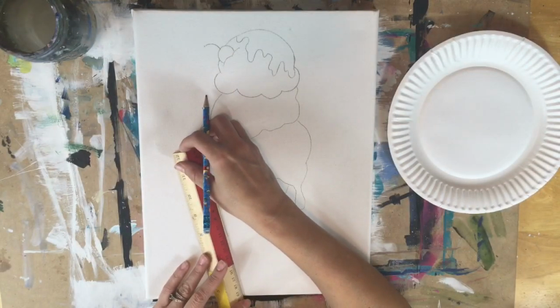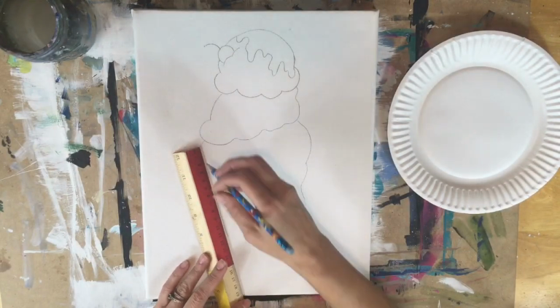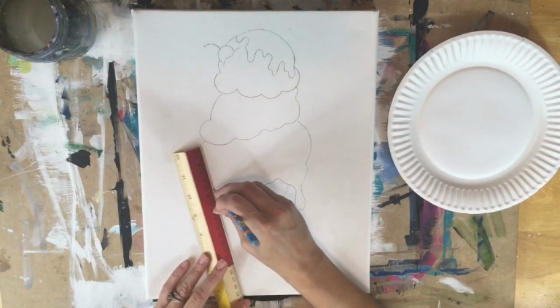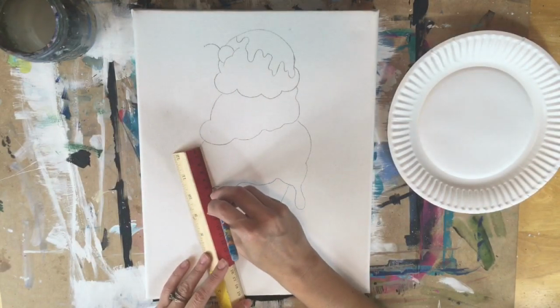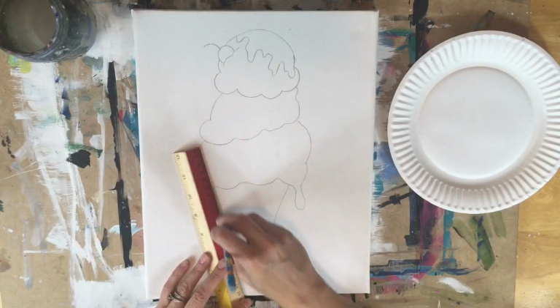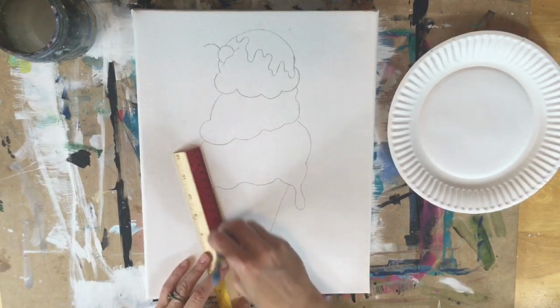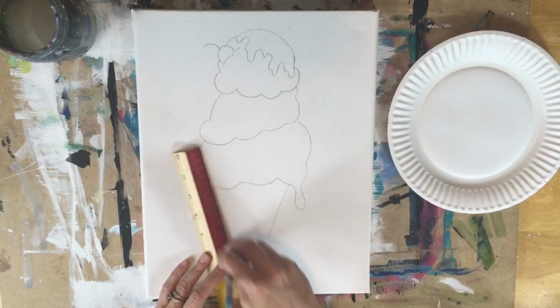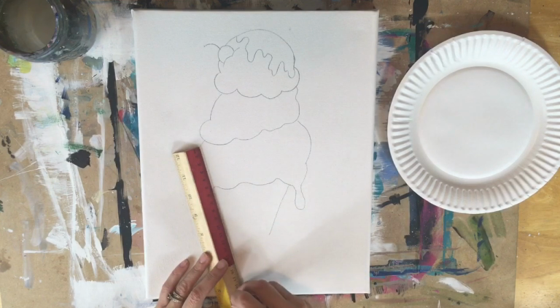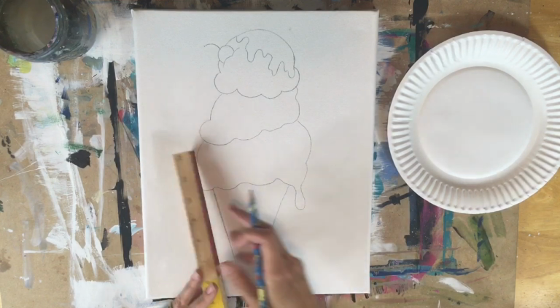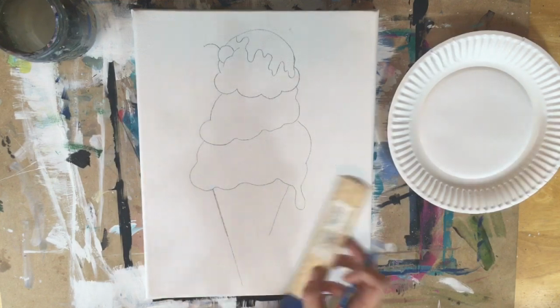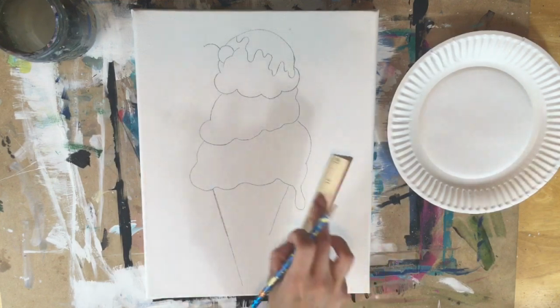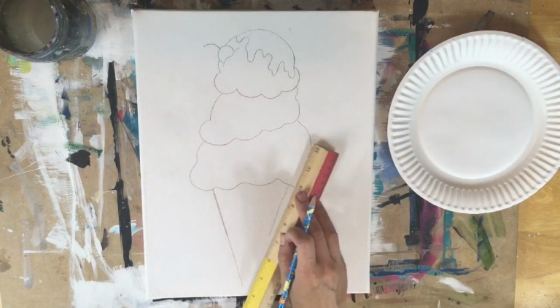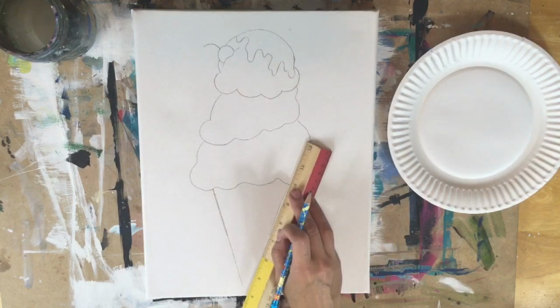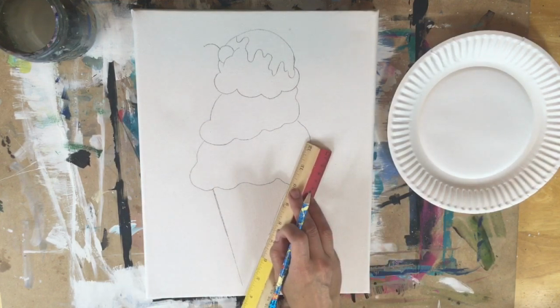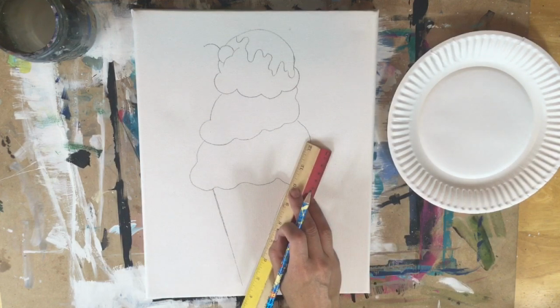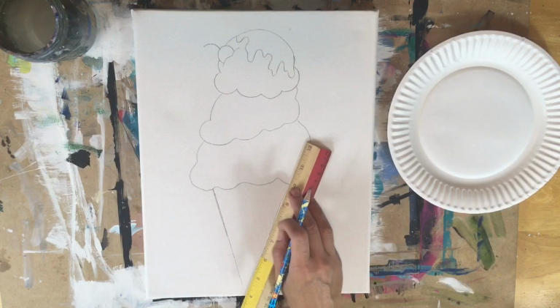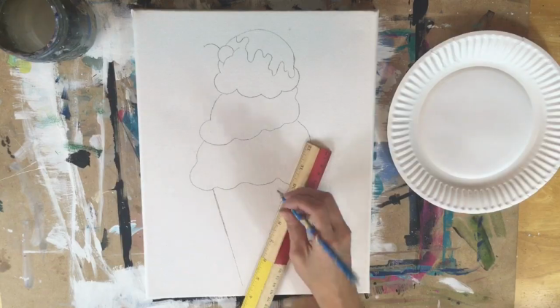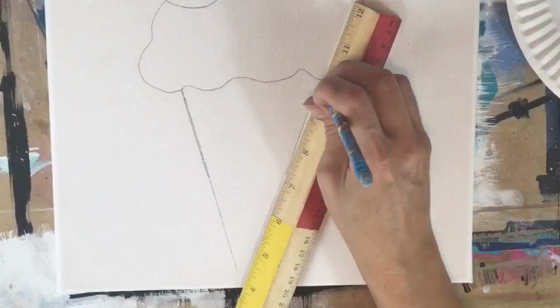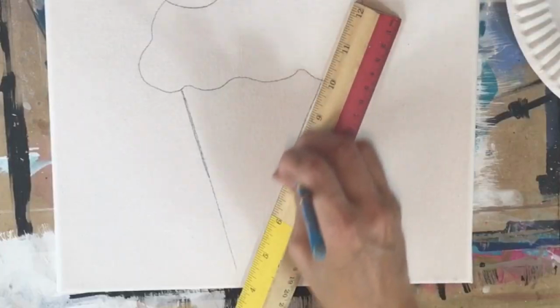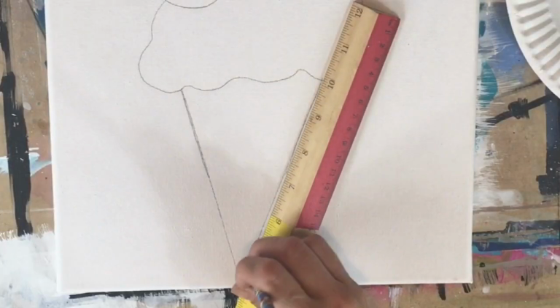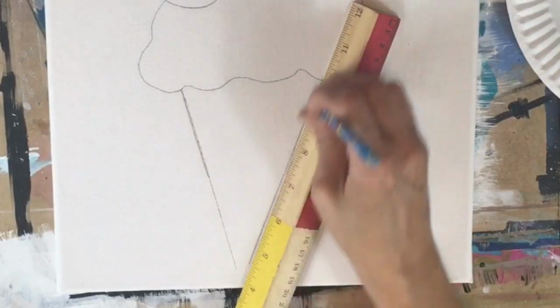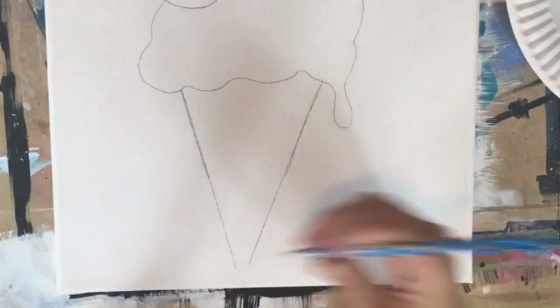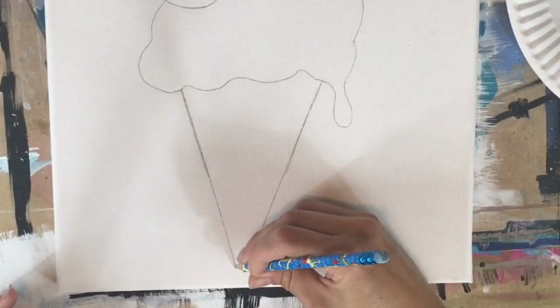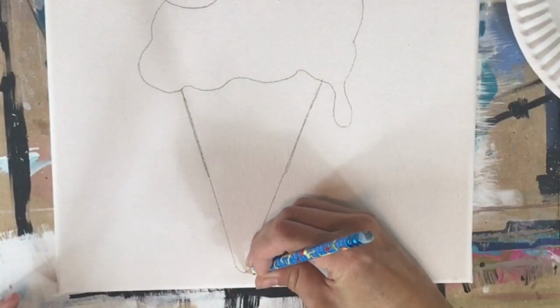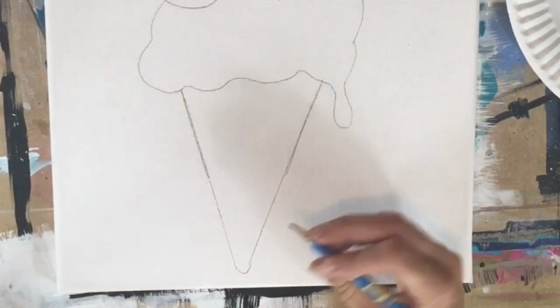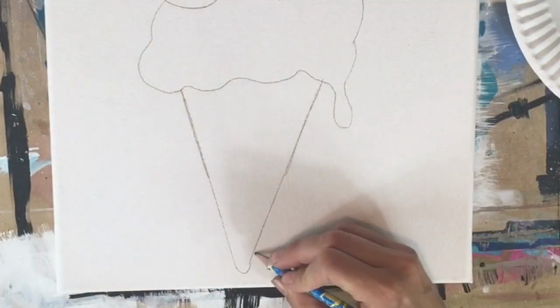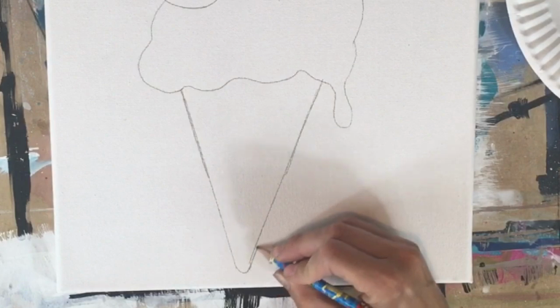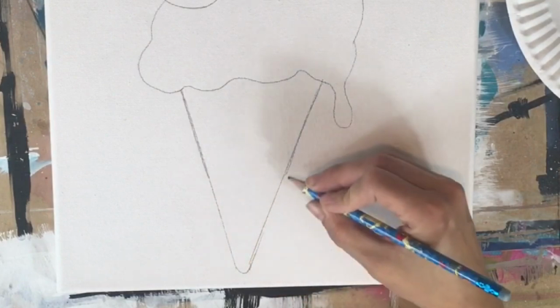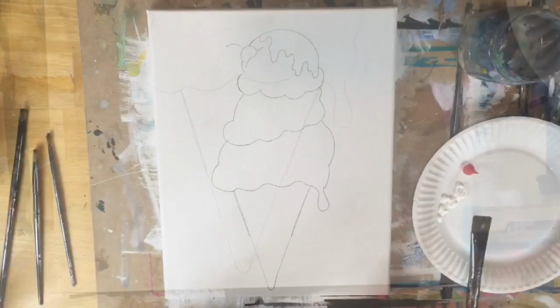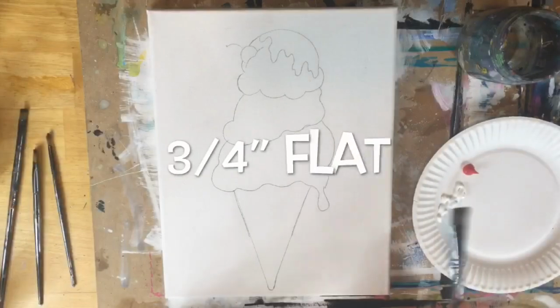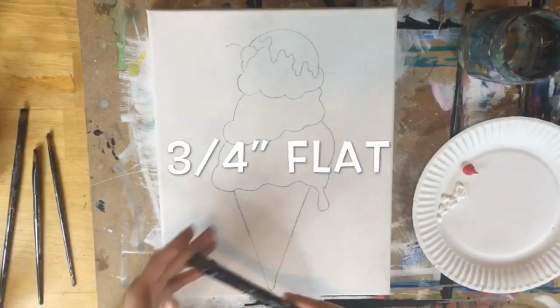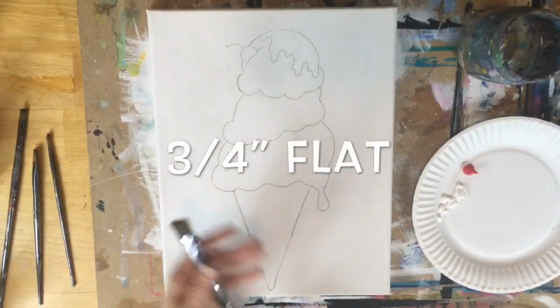For sizing reasons, the whole tip of that ice cream cone could not fit on an eight and a half by eleven sheet of paper. That can easily be fixed by using a straight edge or a ruler, and I made the bottom tip kind of curved just a bit.